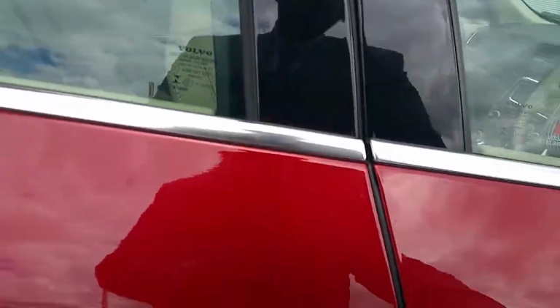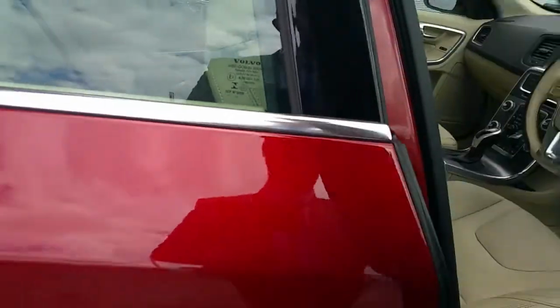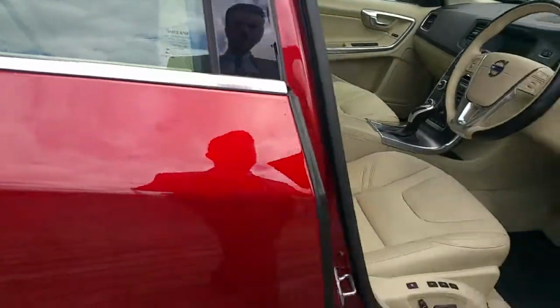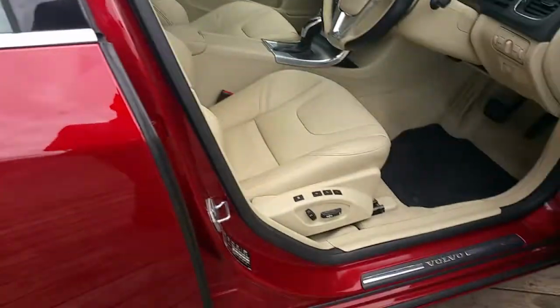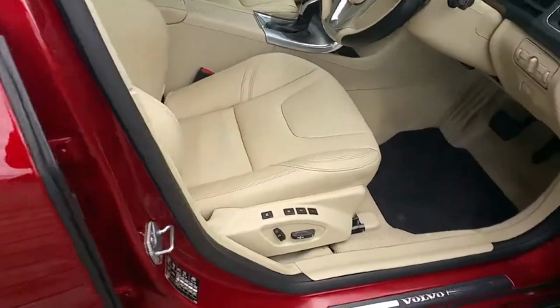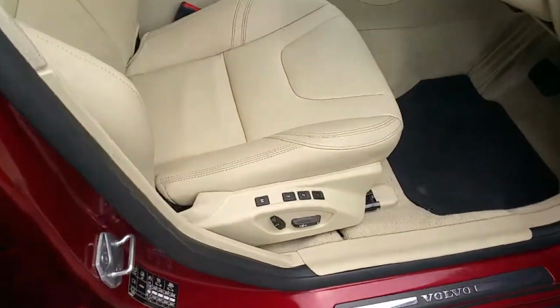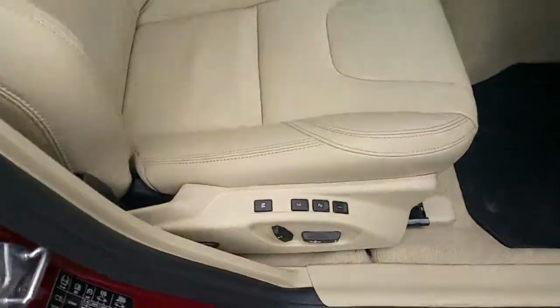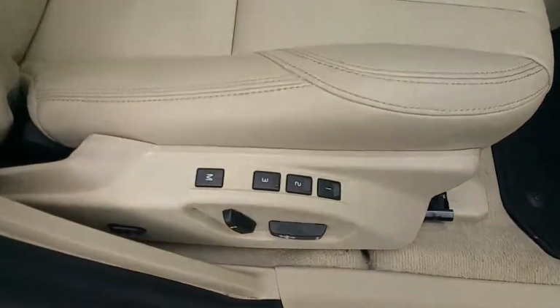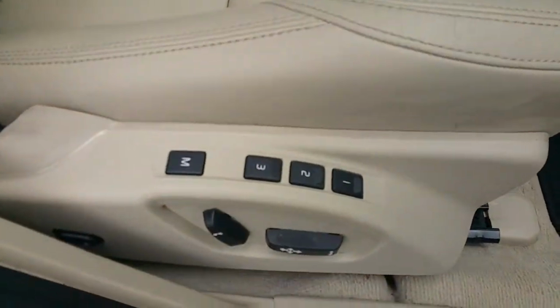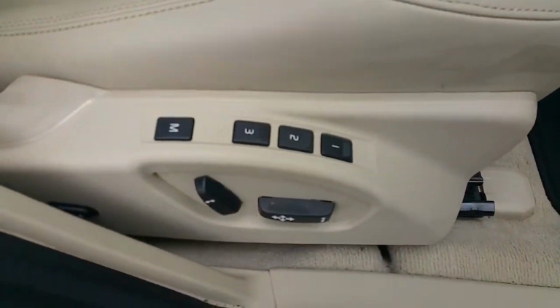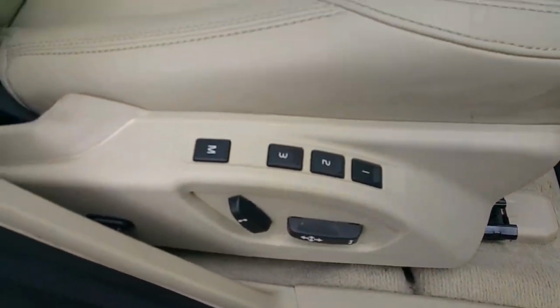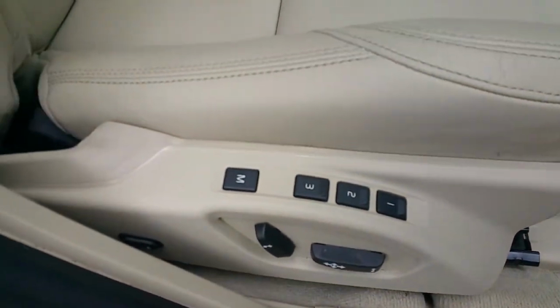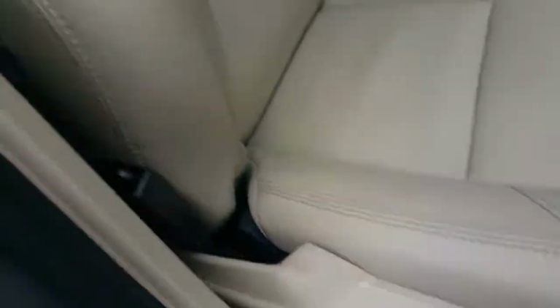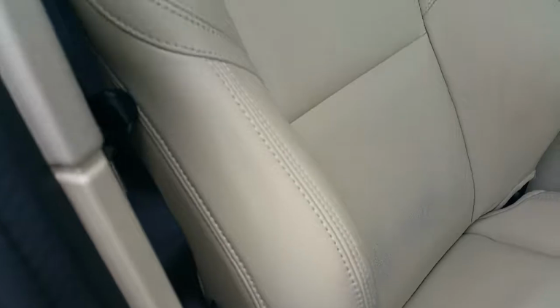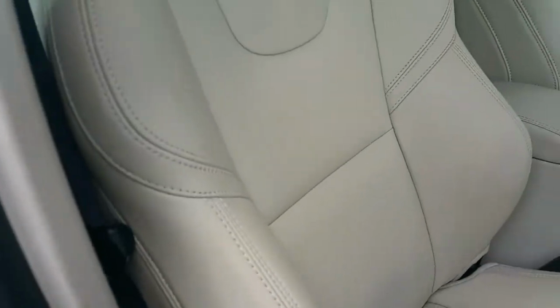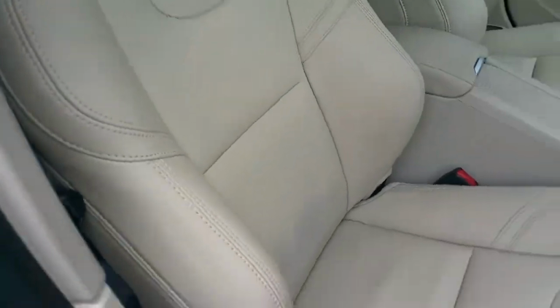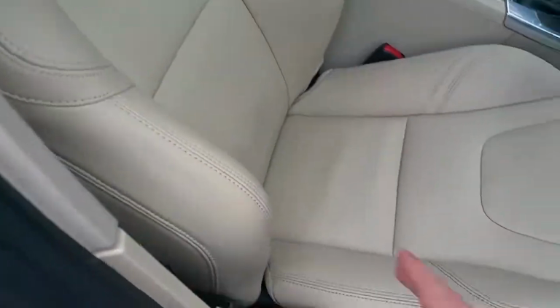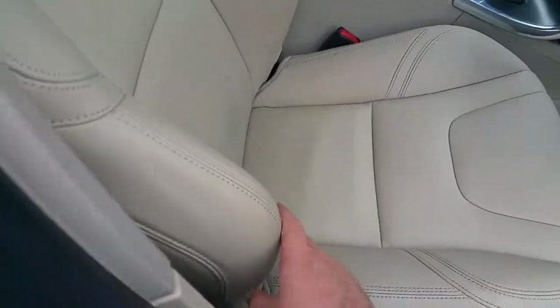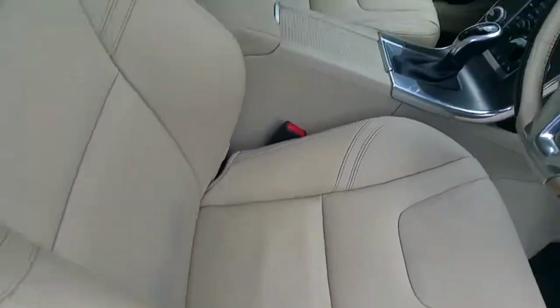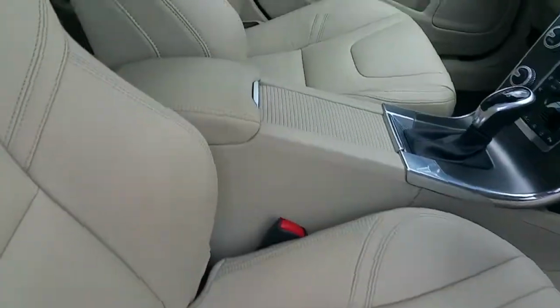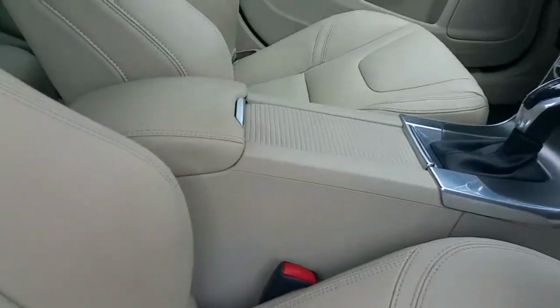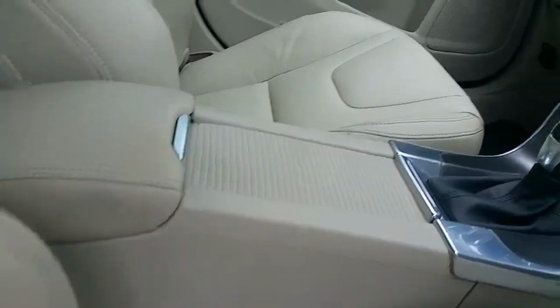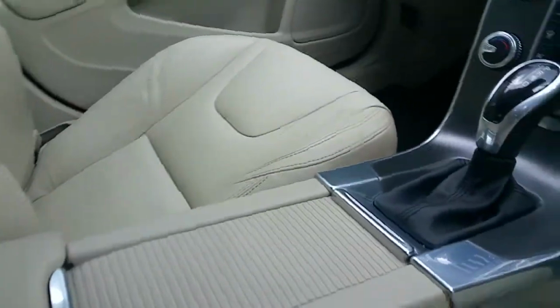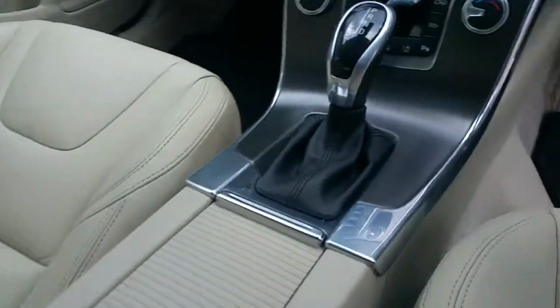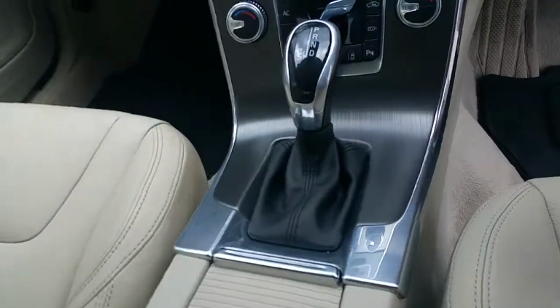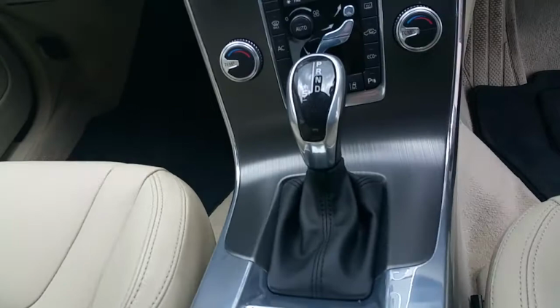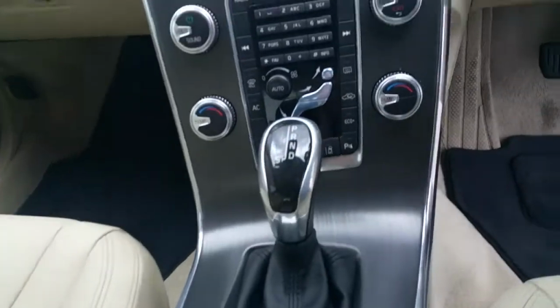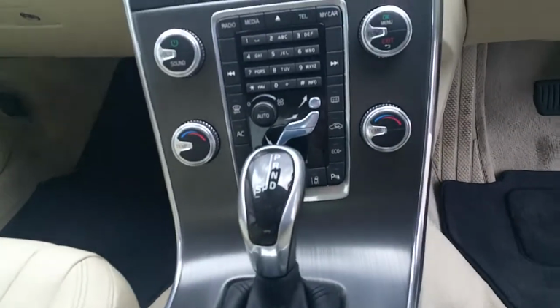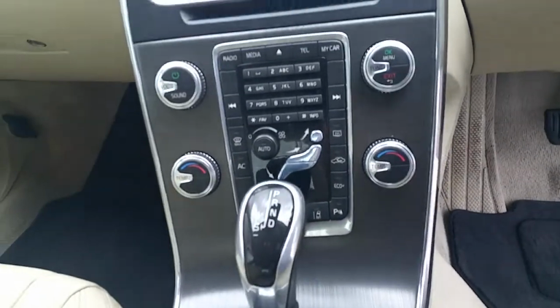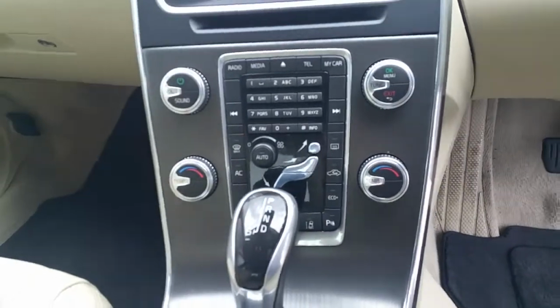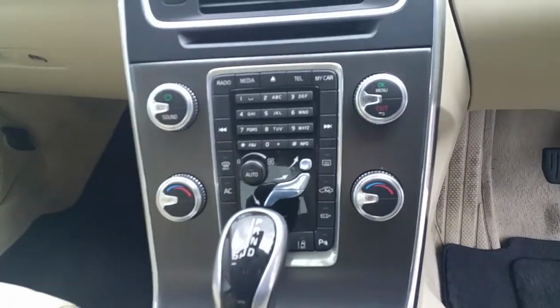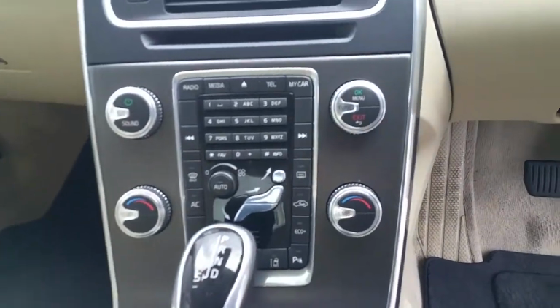Let's have a look on the inside. You've got full electric seats with memory, upgraded seats with support, leather centre armrest. It's fully automatic with dual zone climate control.